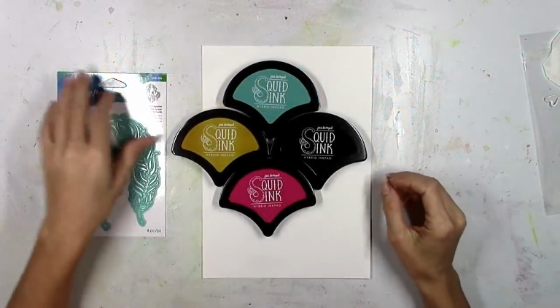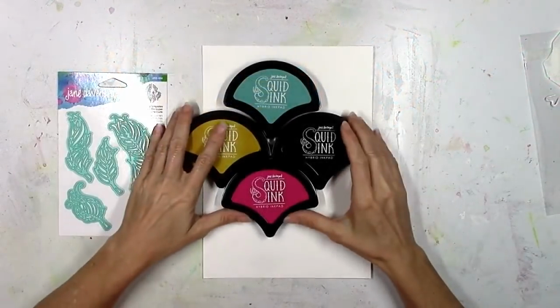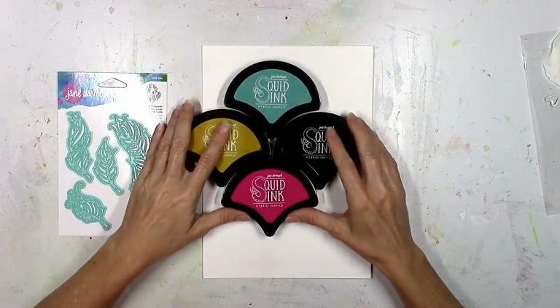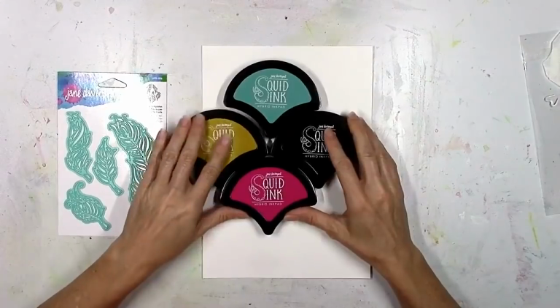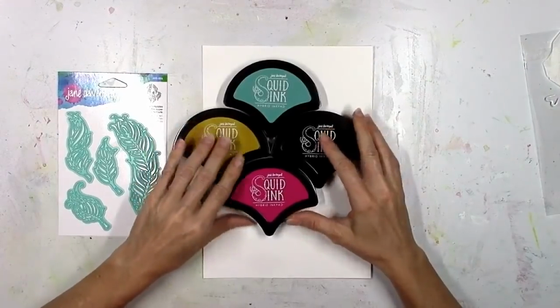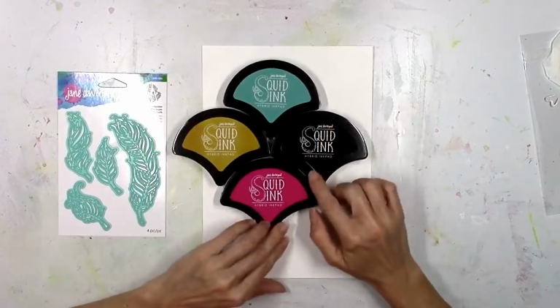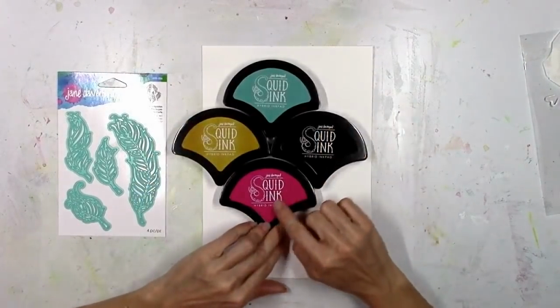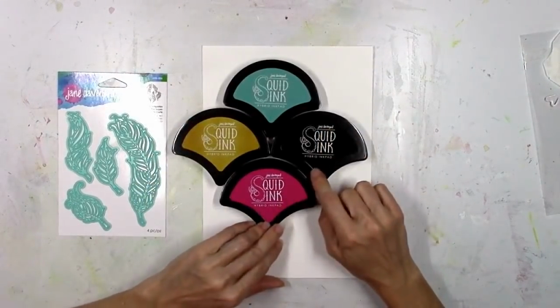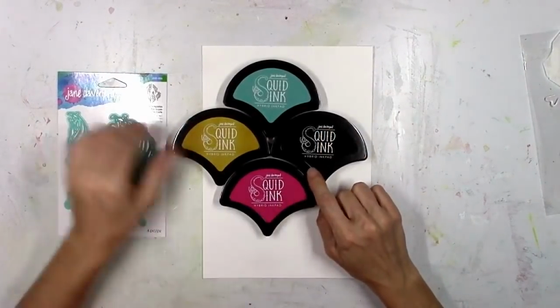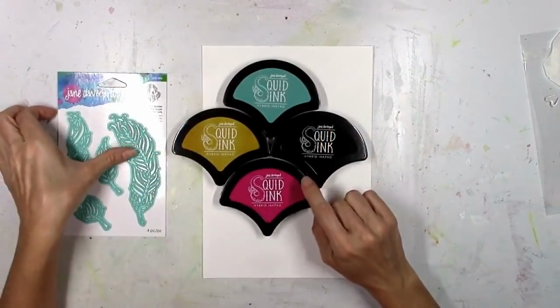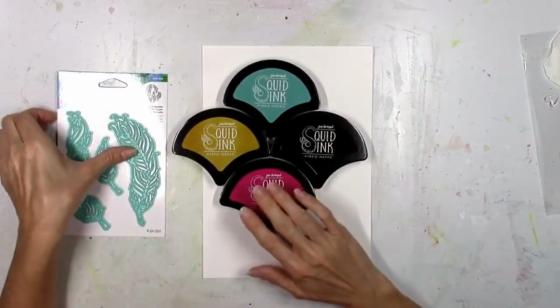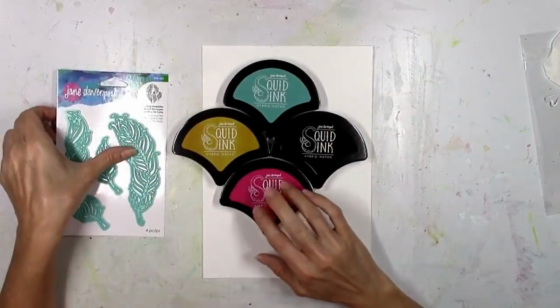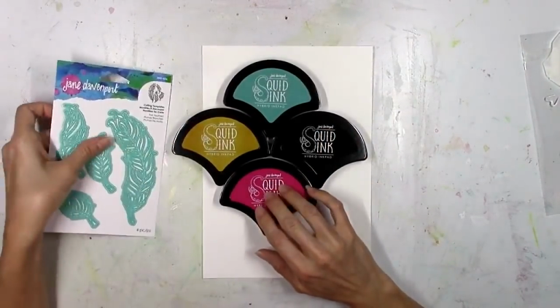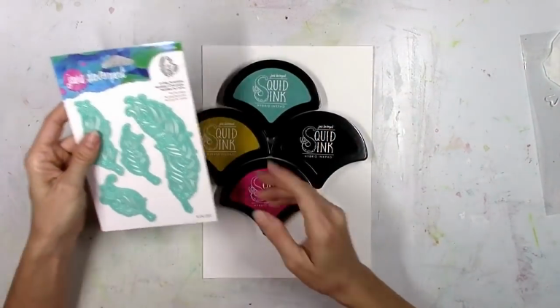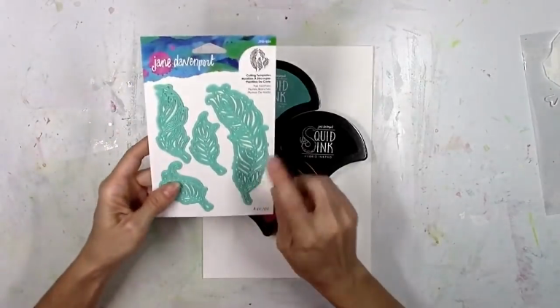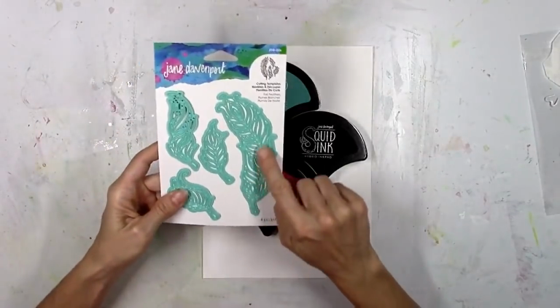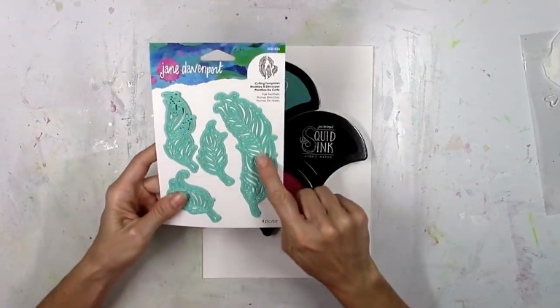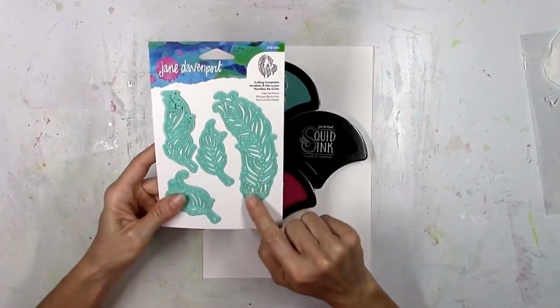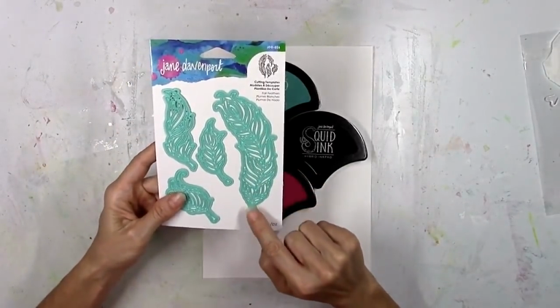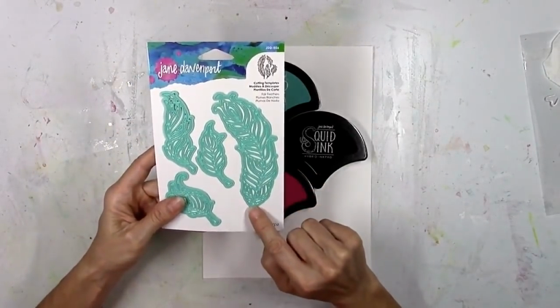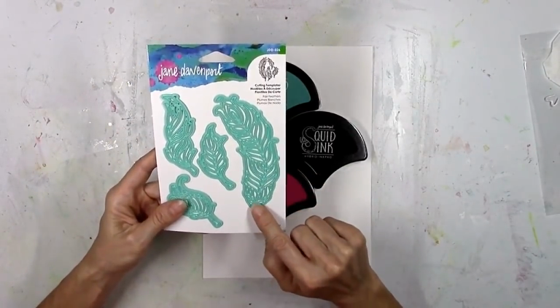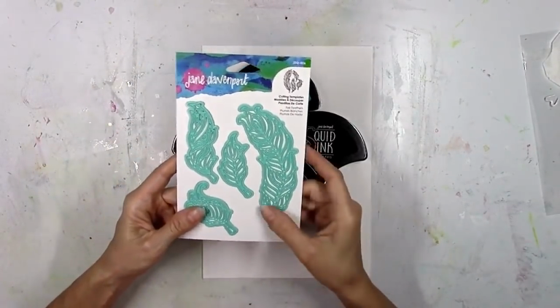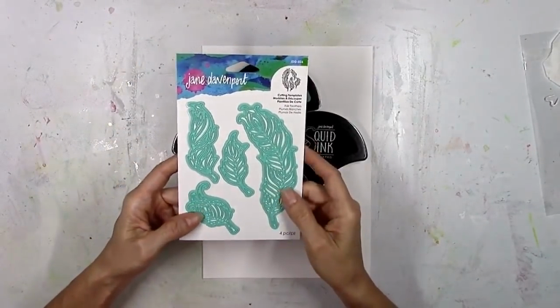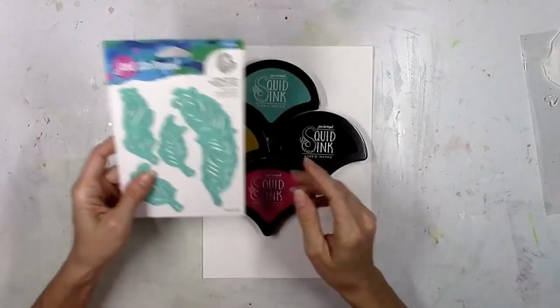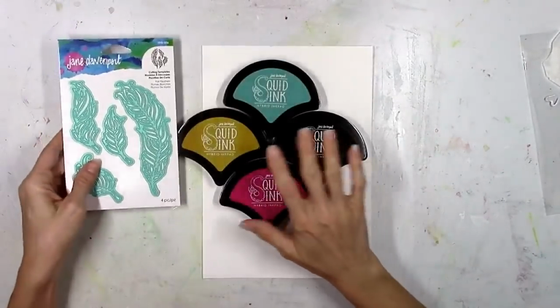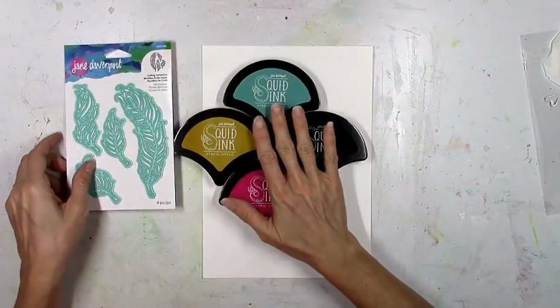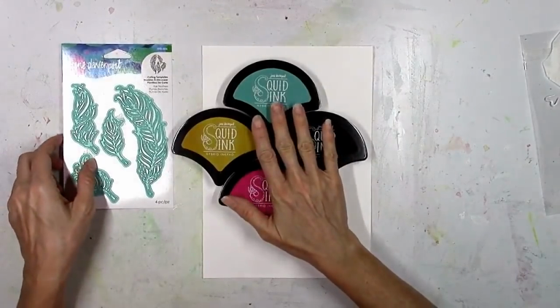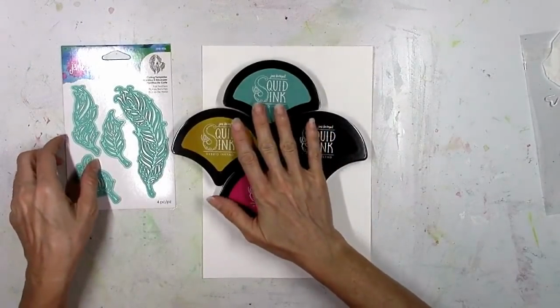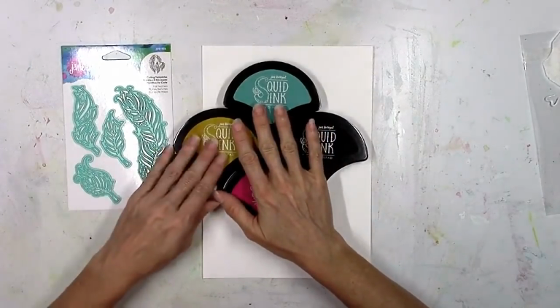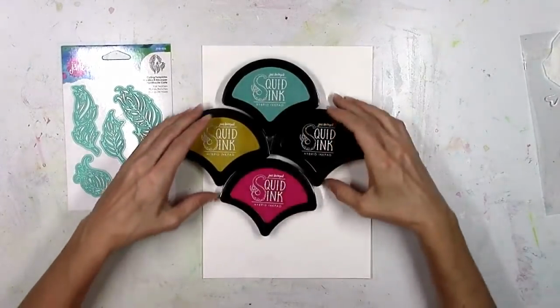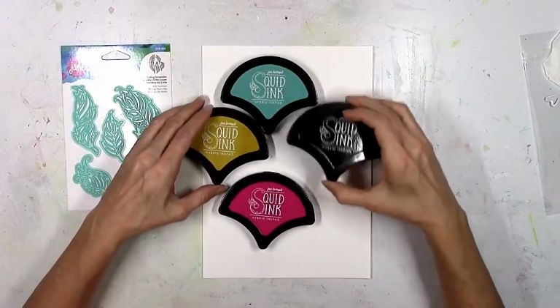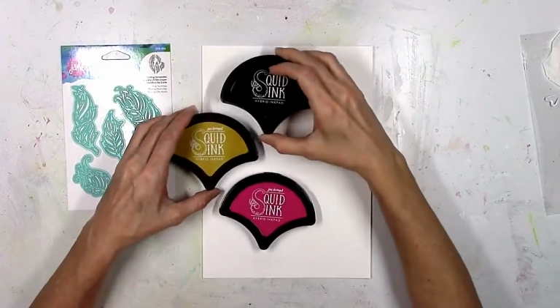Hey friends, it's Missy and I'm very excited to be here today at Spellbinders to help celebrate the new Jane Davenport release. I was sent several of her new products to play with, and today I'm going to share a layout process with you. I hope you guys enjoy it.